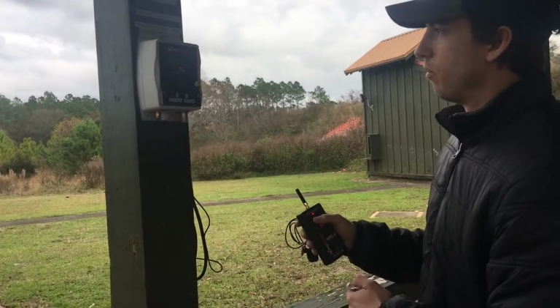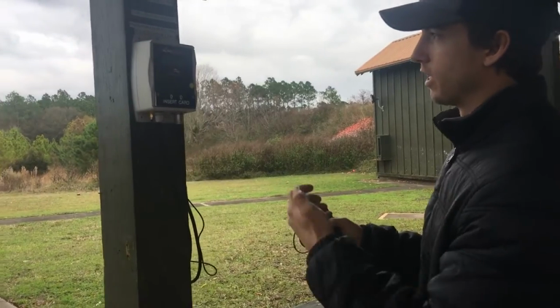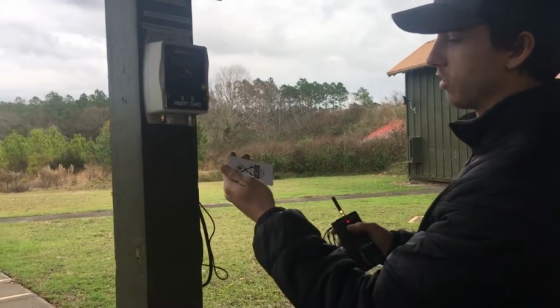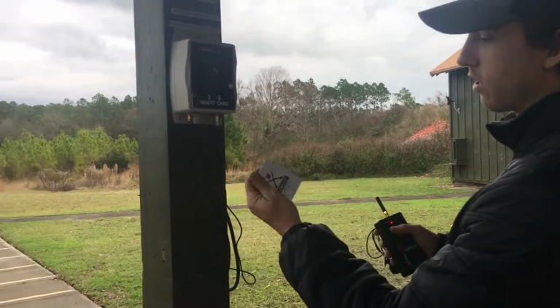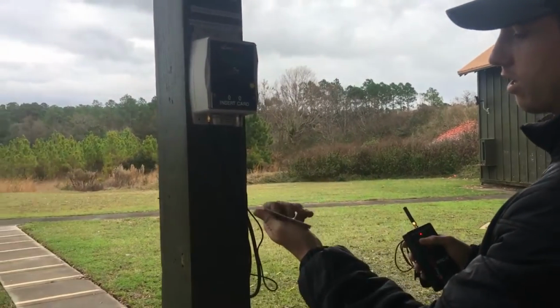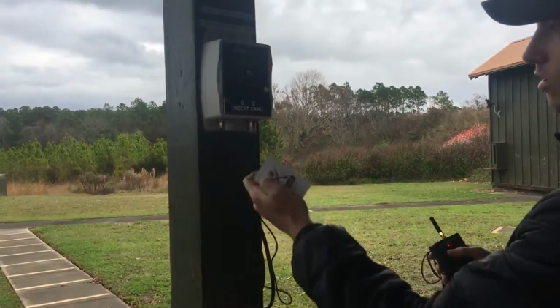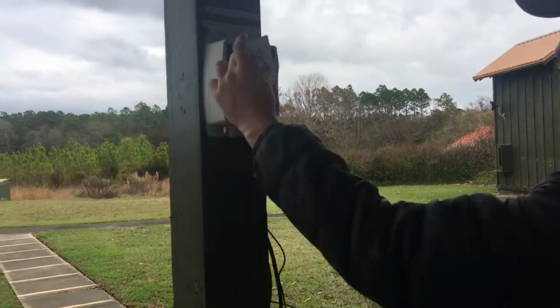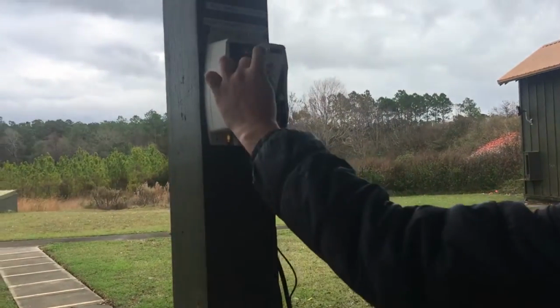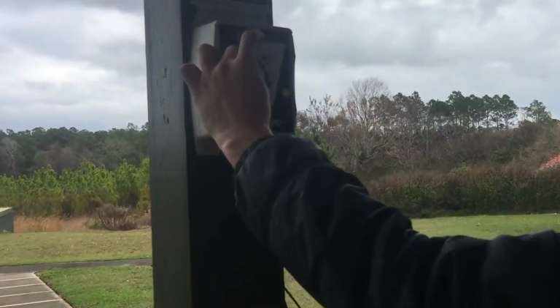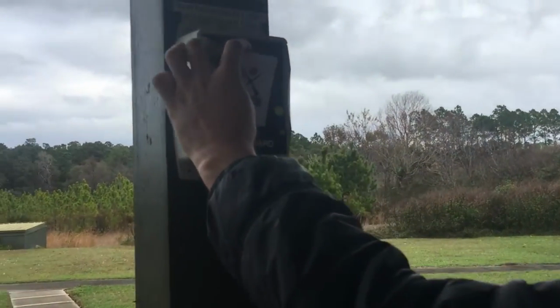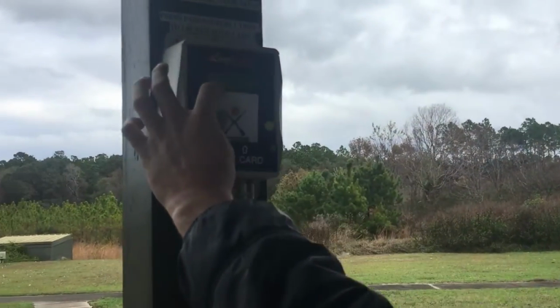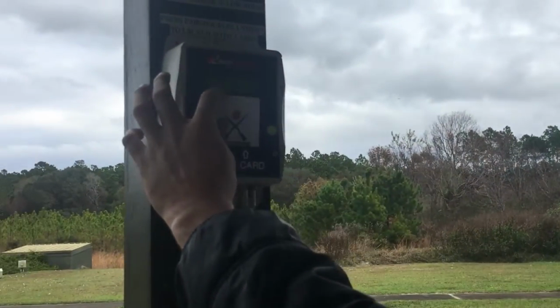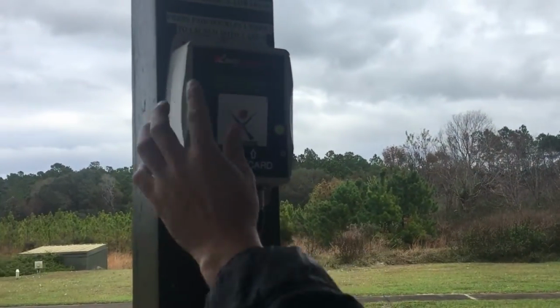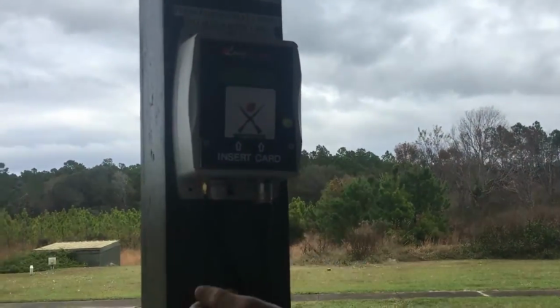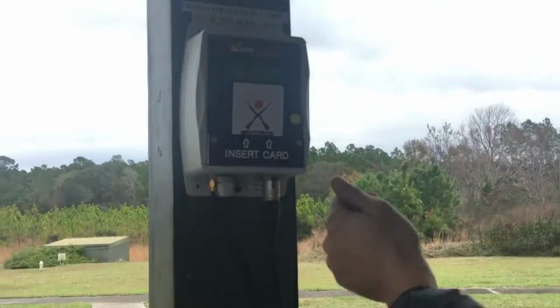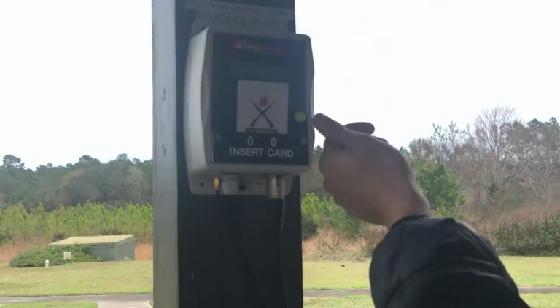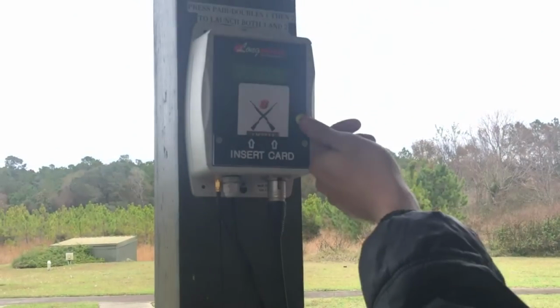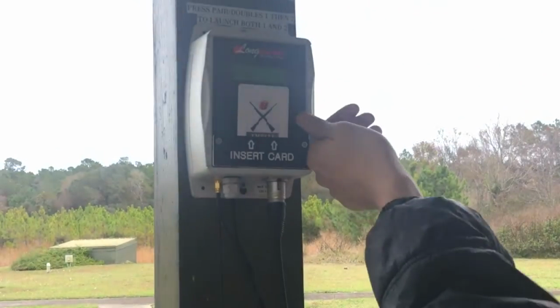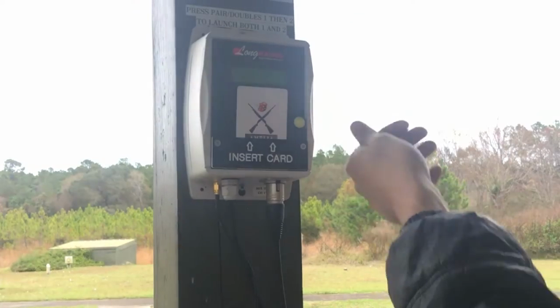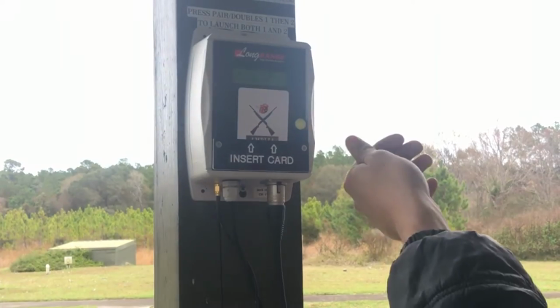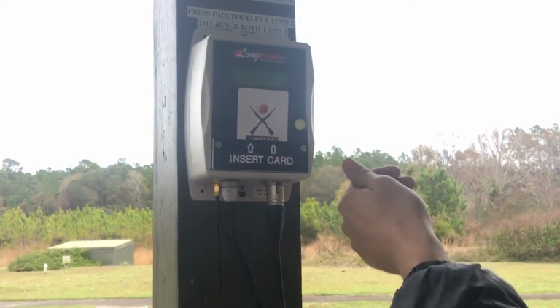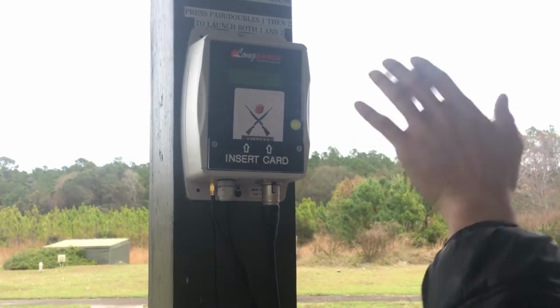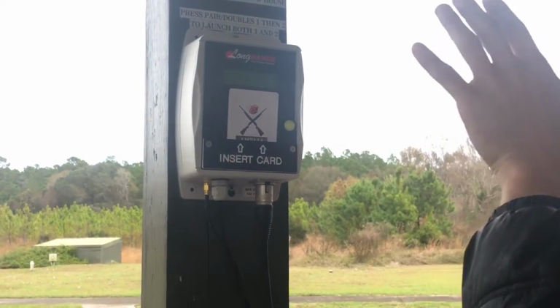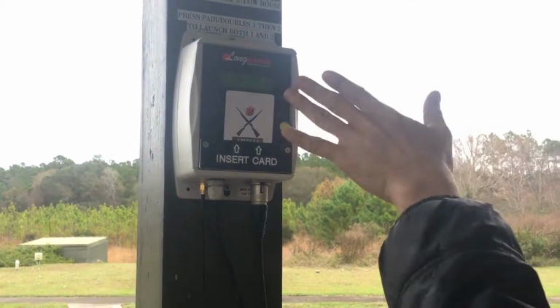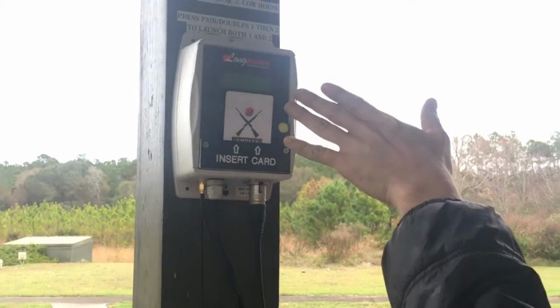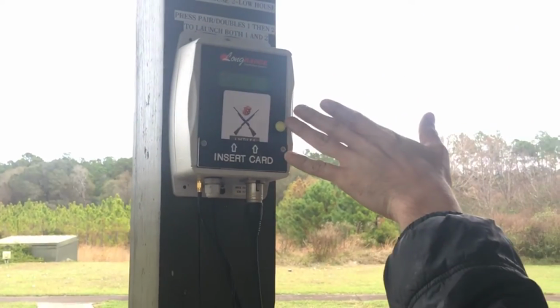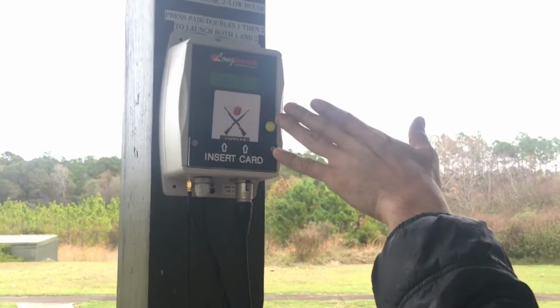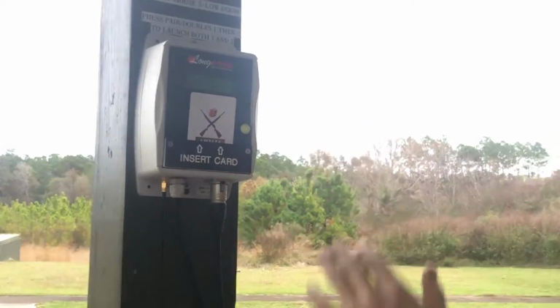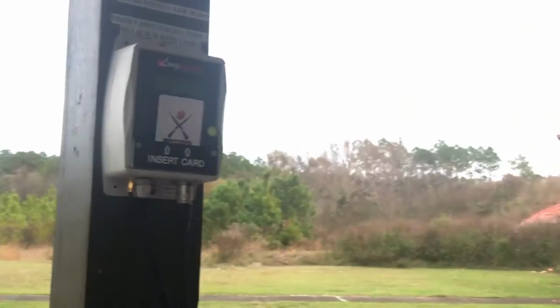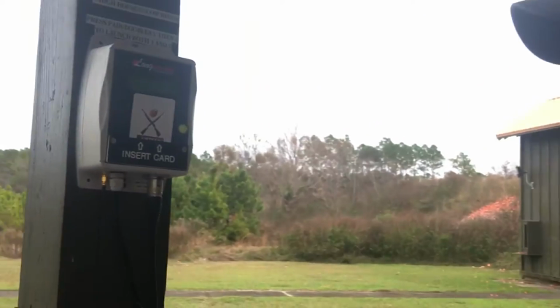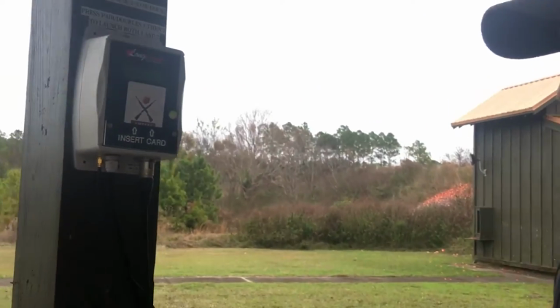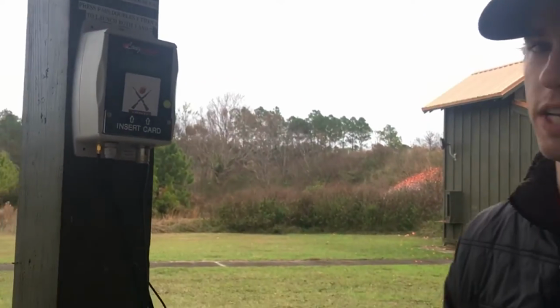Take our skeet card, insert our card into here, hit this yellow button — it adds 27 rounds onto the machine.